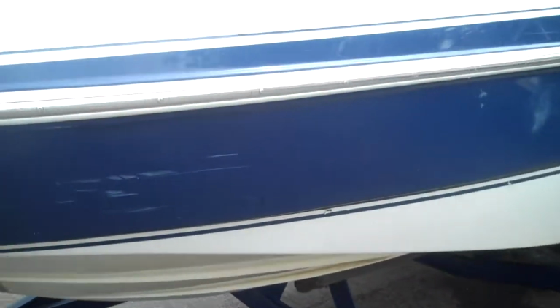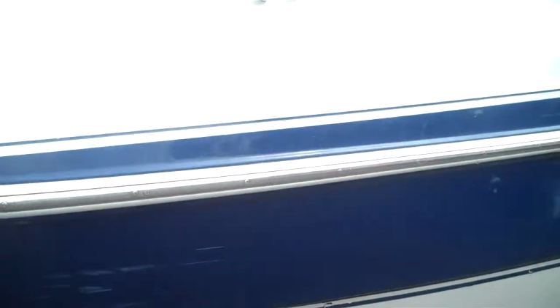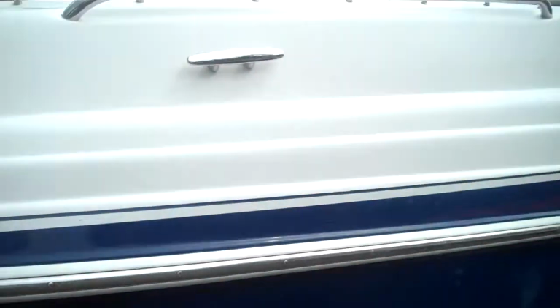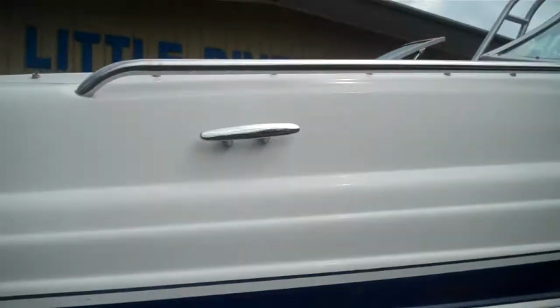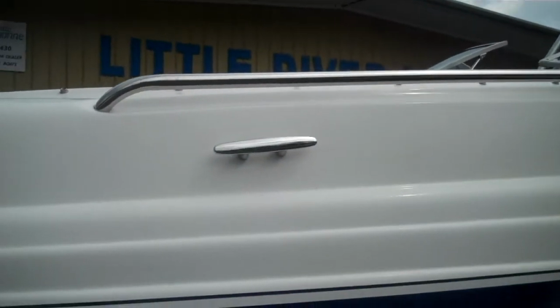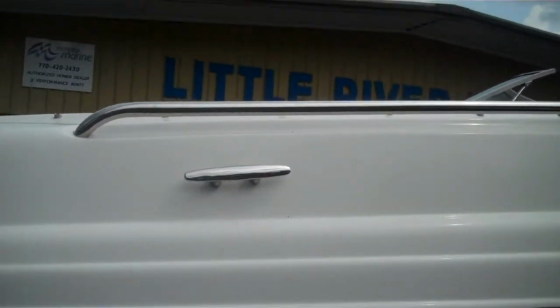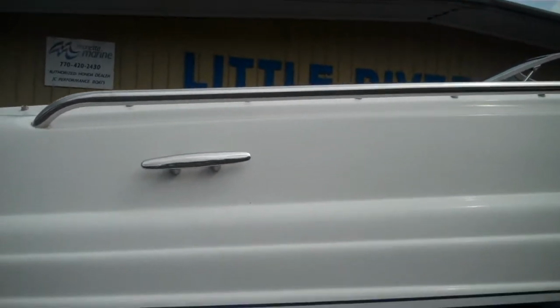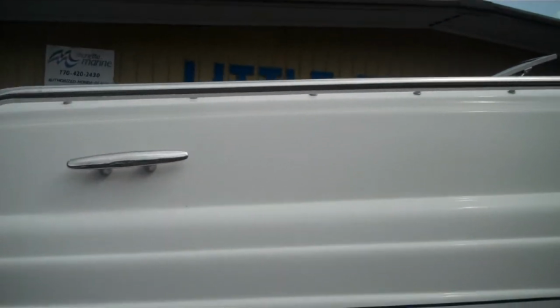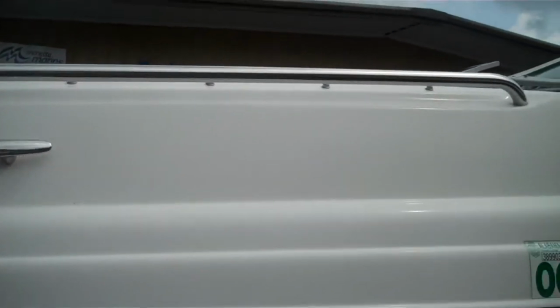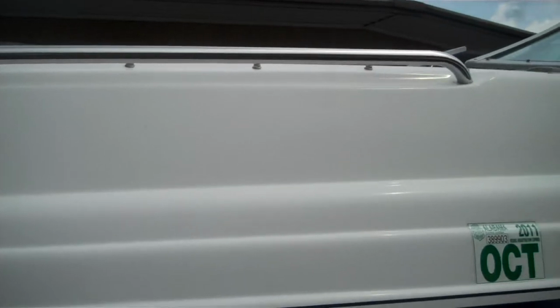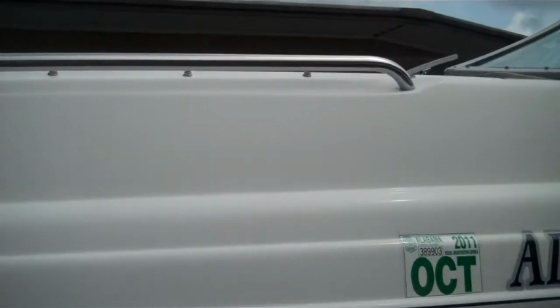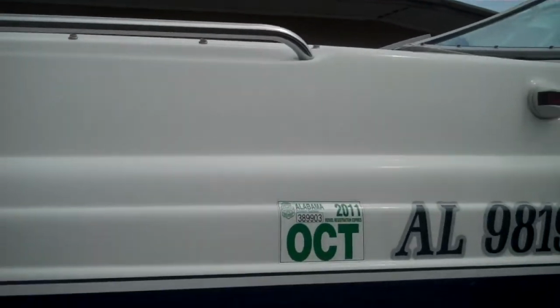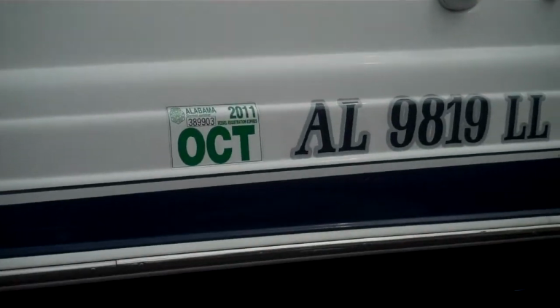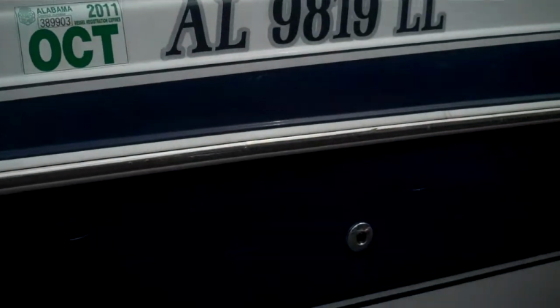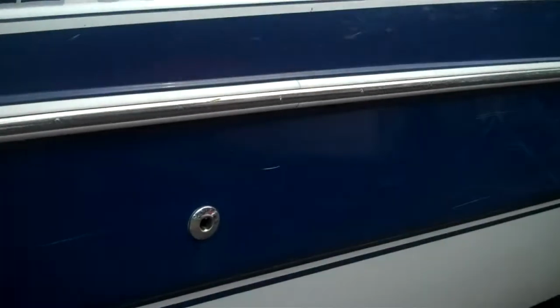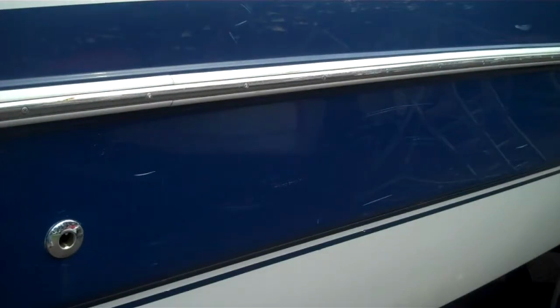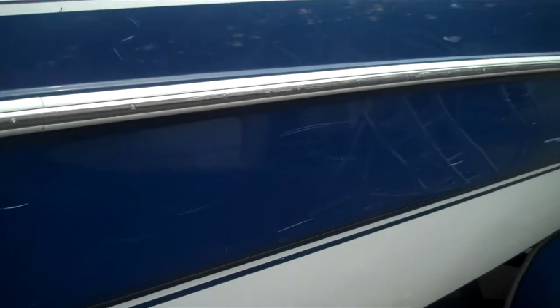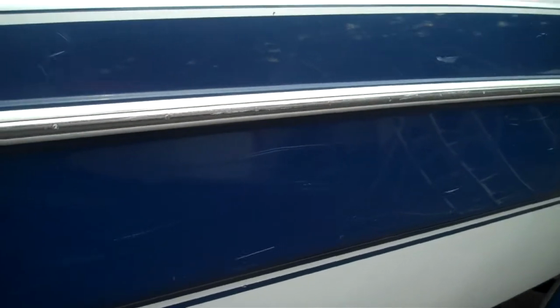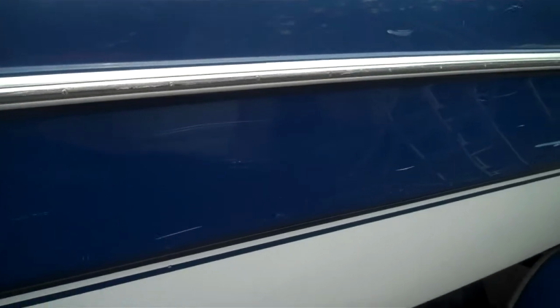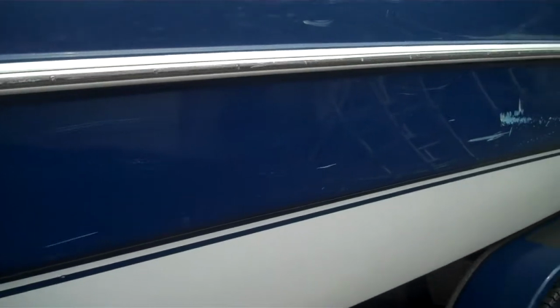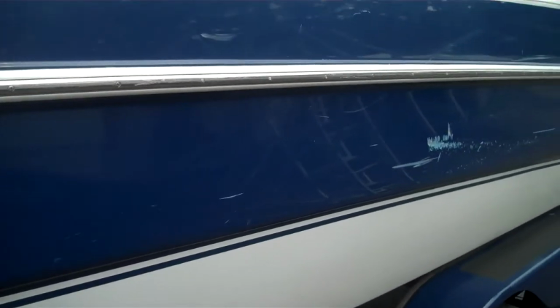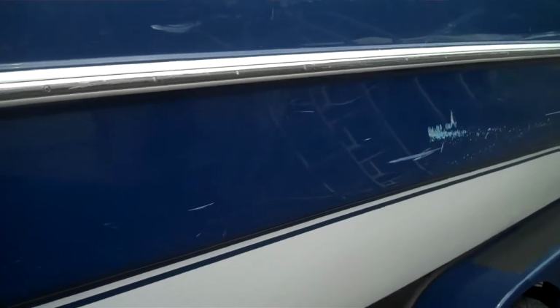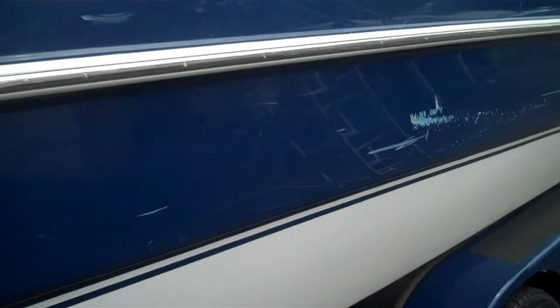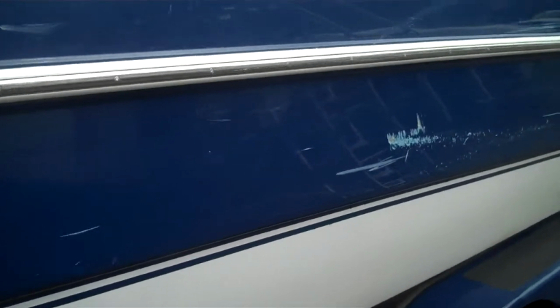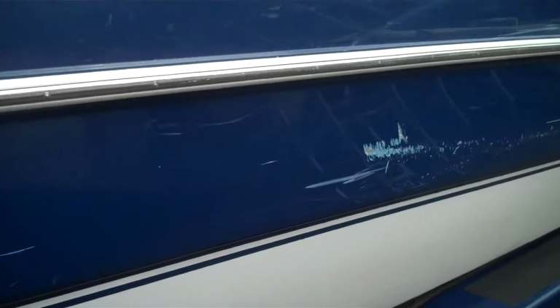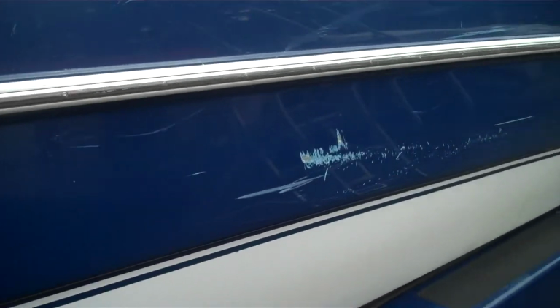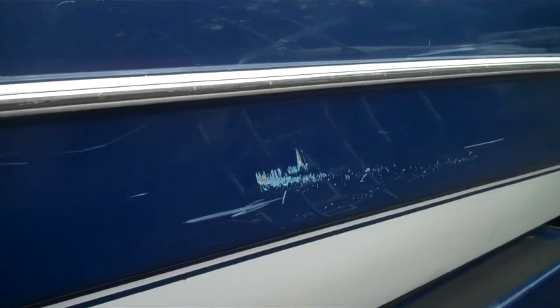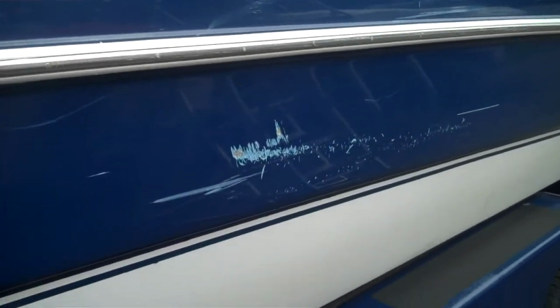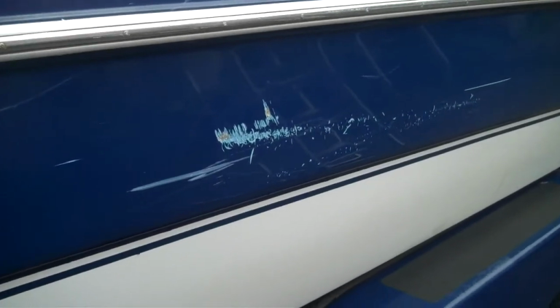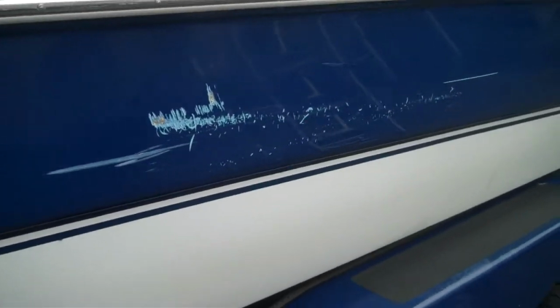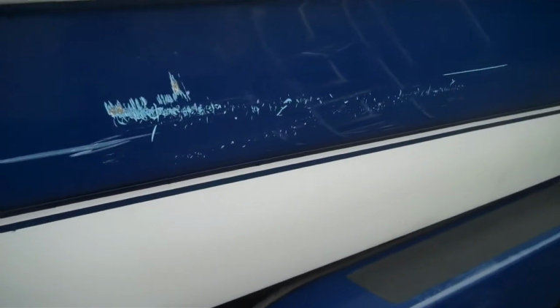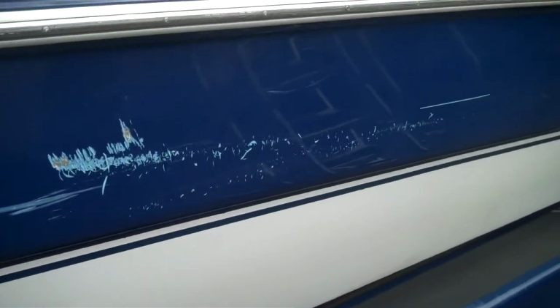Moving around to the port side of the boat — stainless steel cleats. Note it has a little port side damage, but it's not bad.